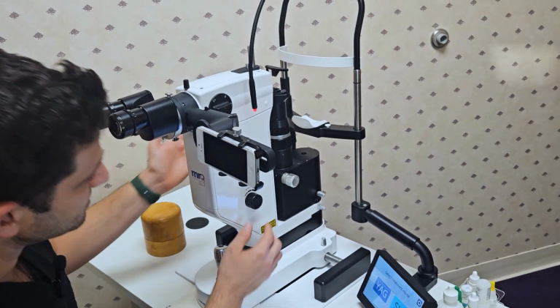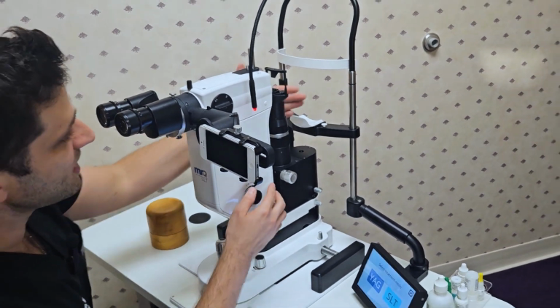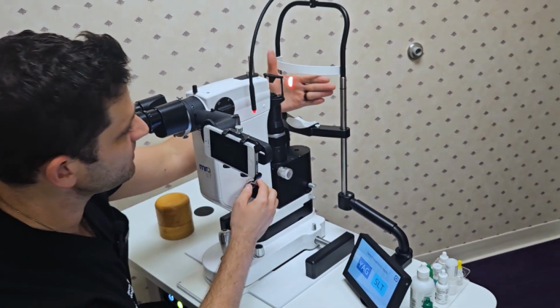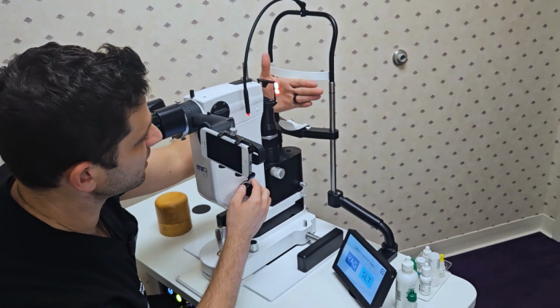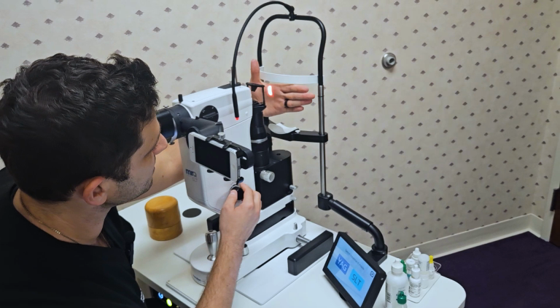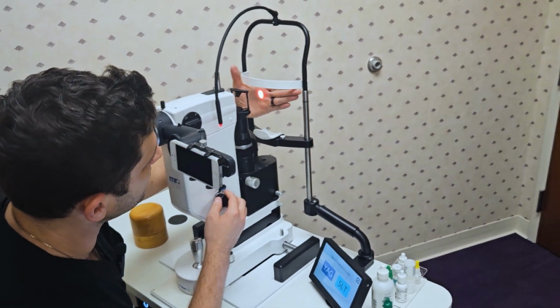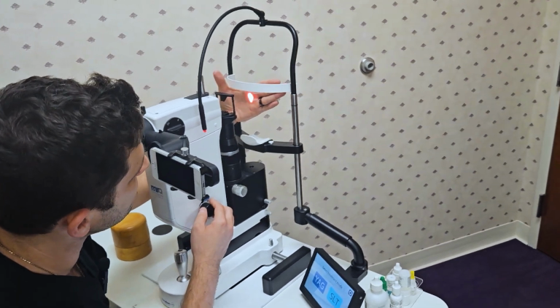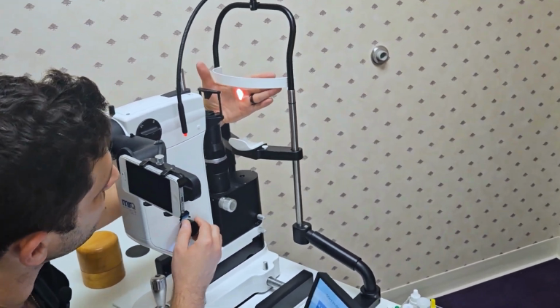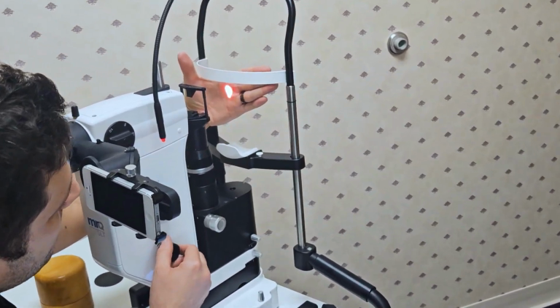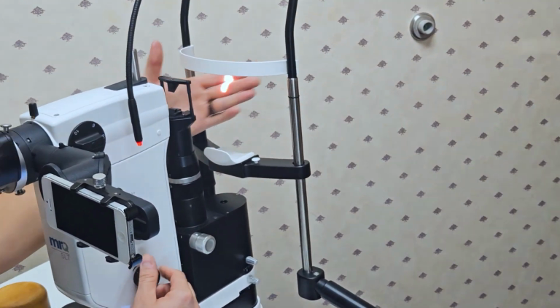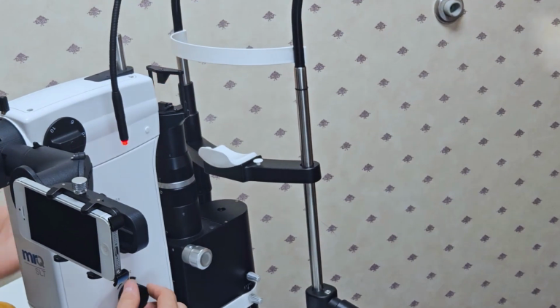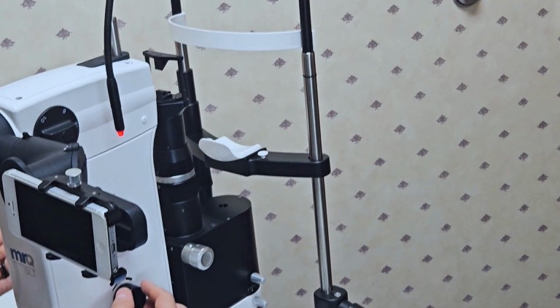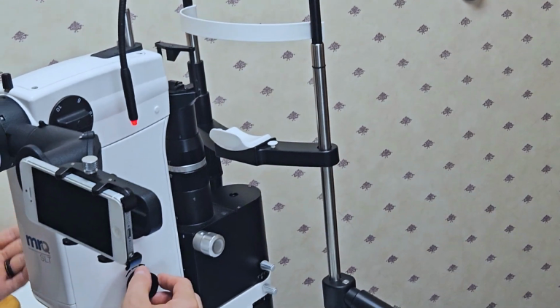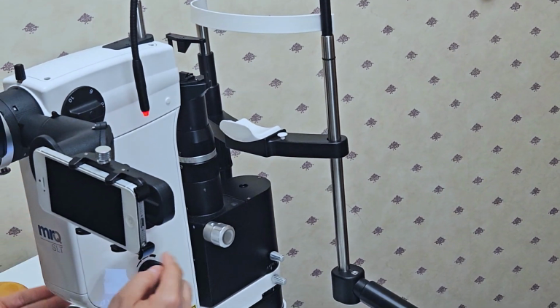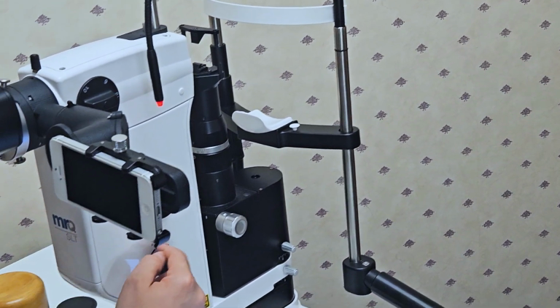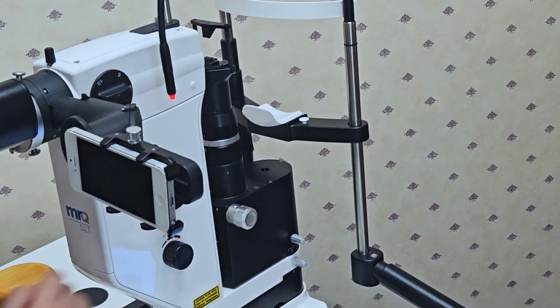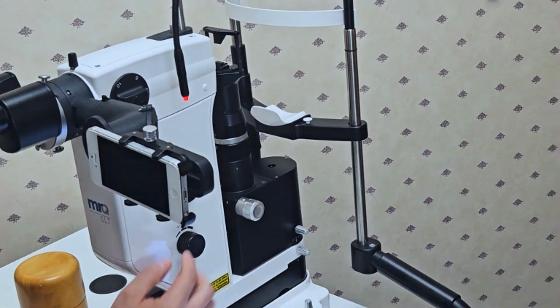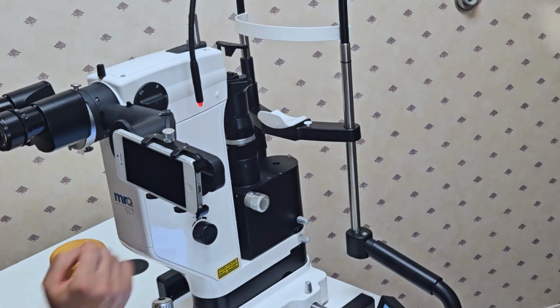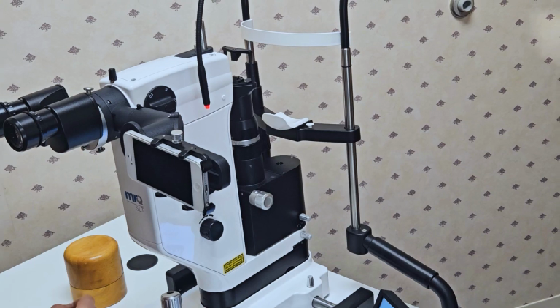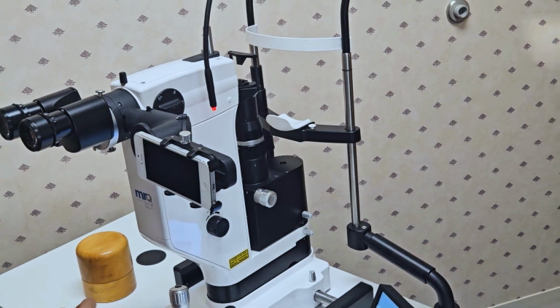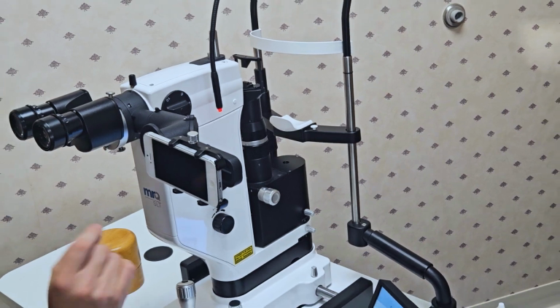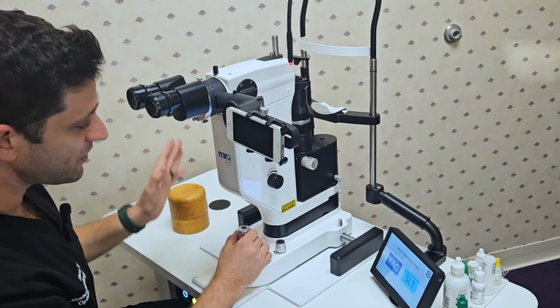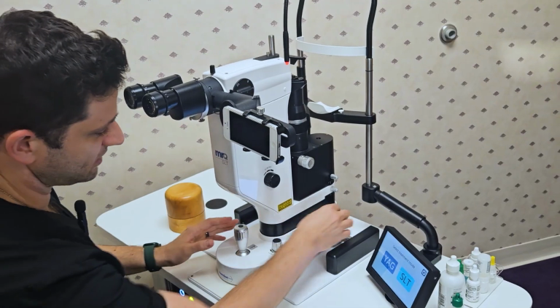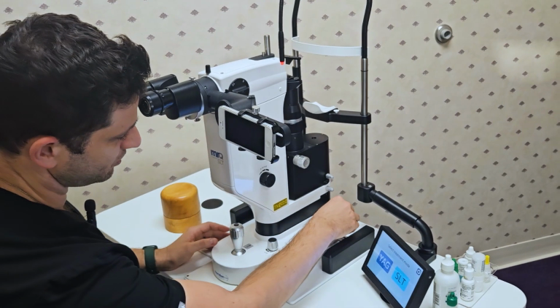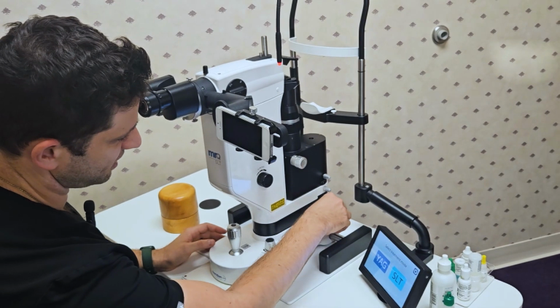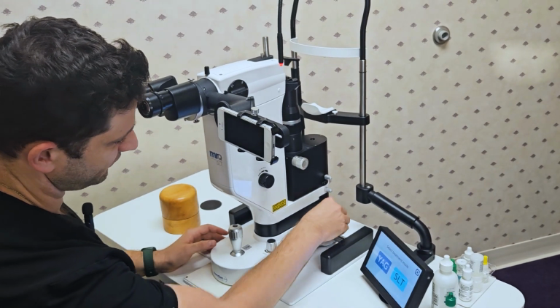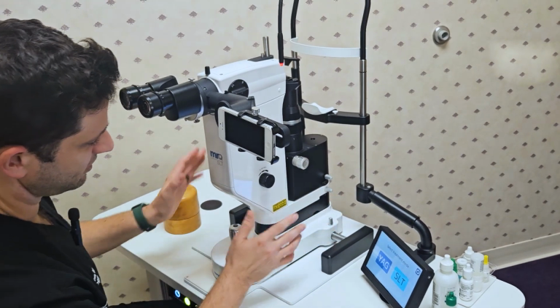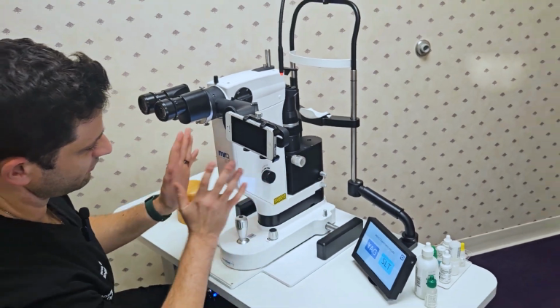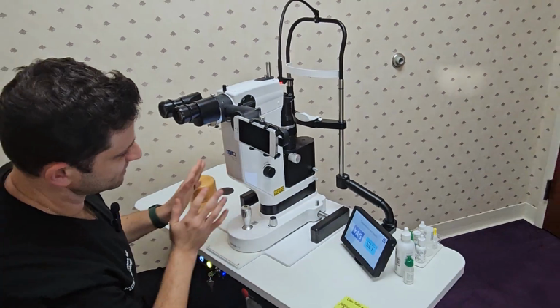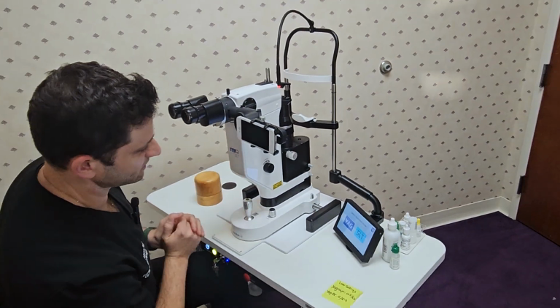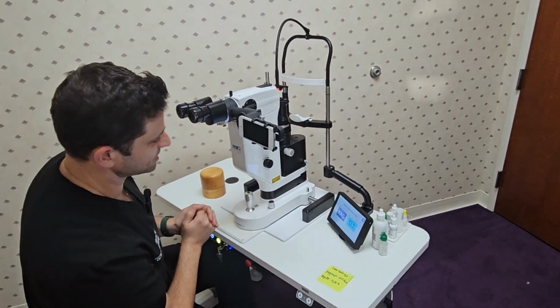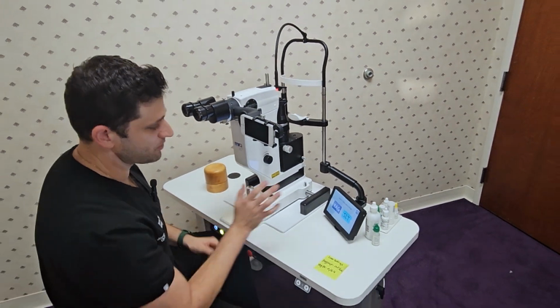Now in terms of the aiming beam — kind of hard to see here — but going up or down will adjust the brightness of the SLT beam. Other than that, we'll just revisit the SLT lamp in just a moment.